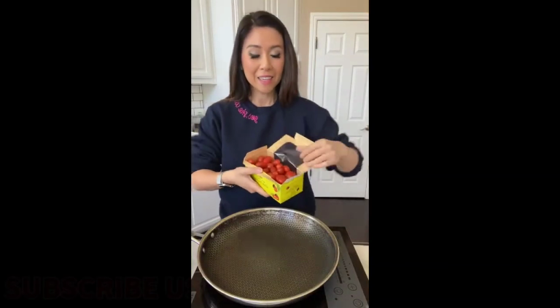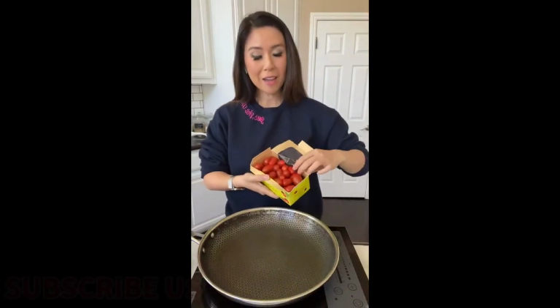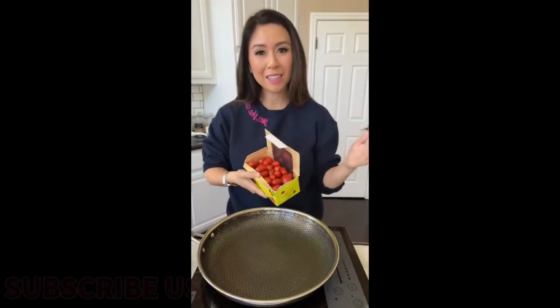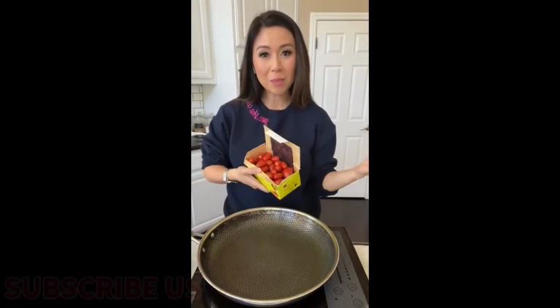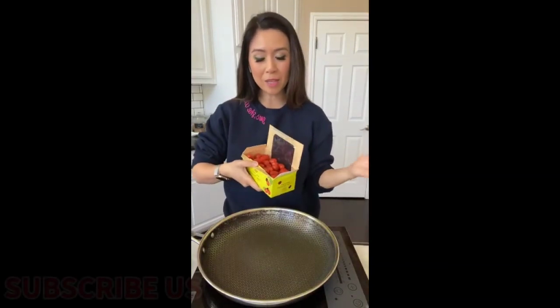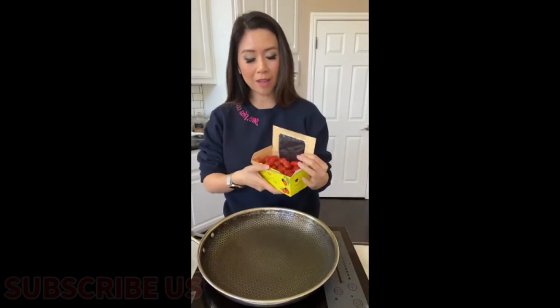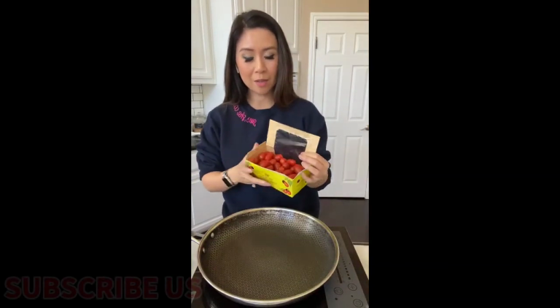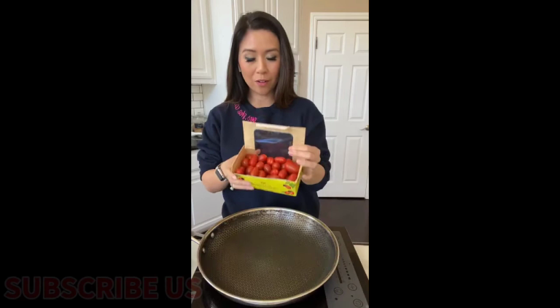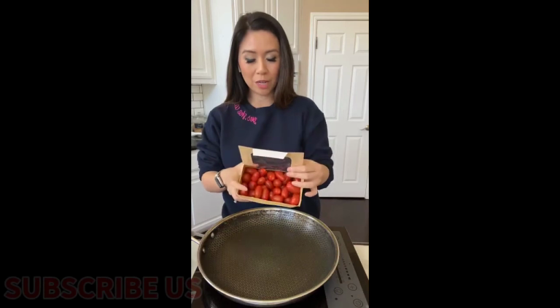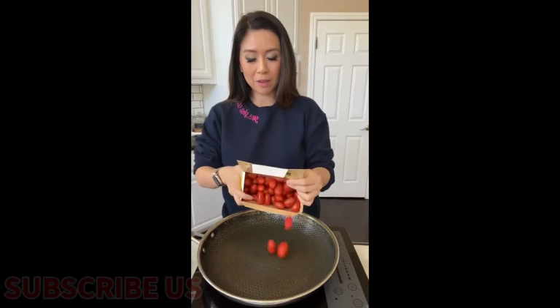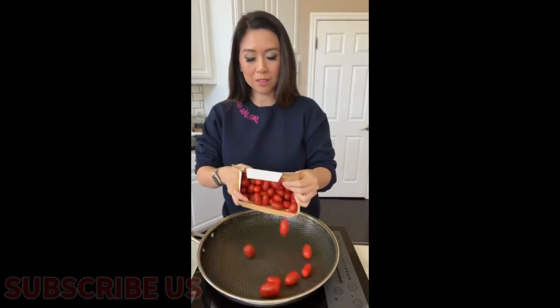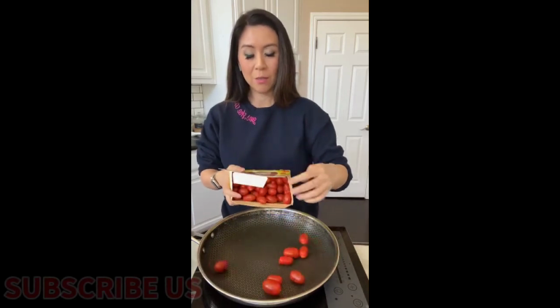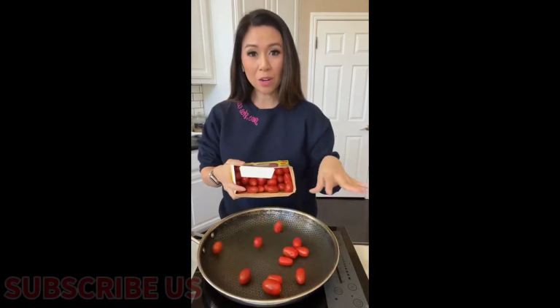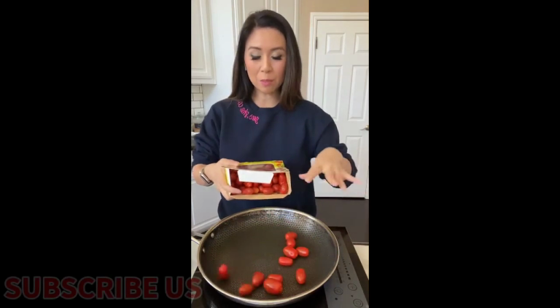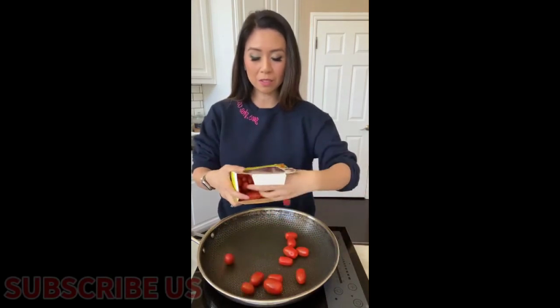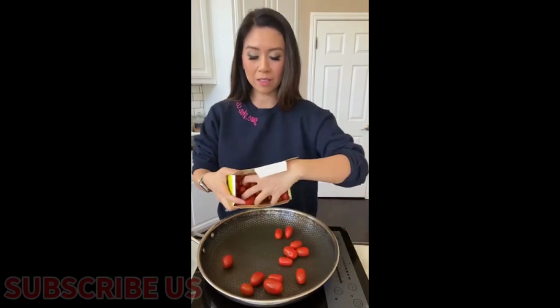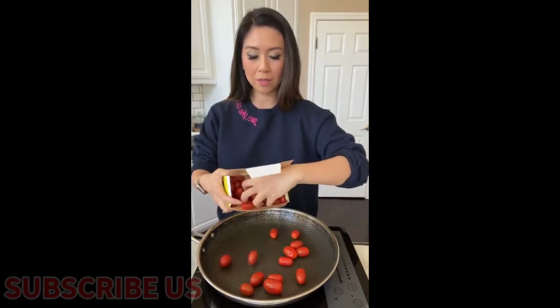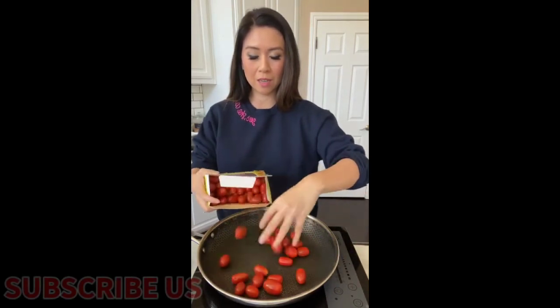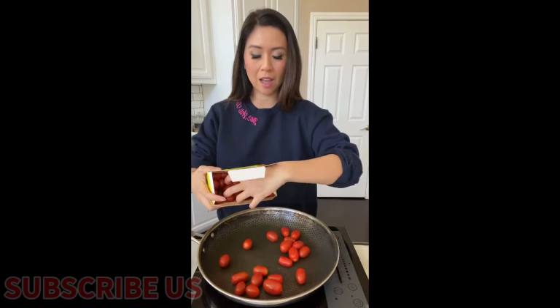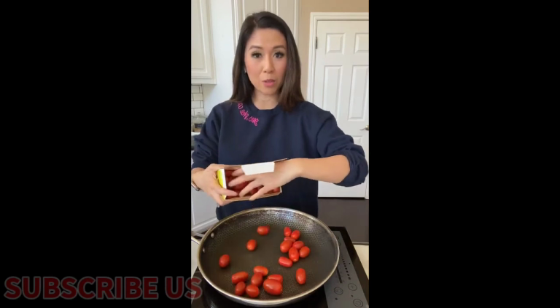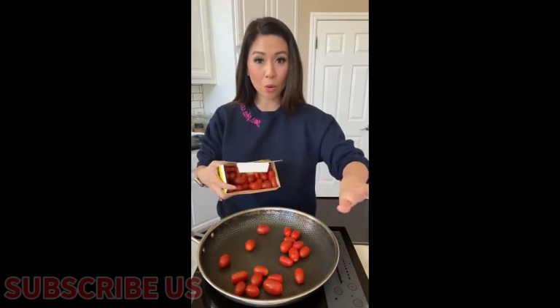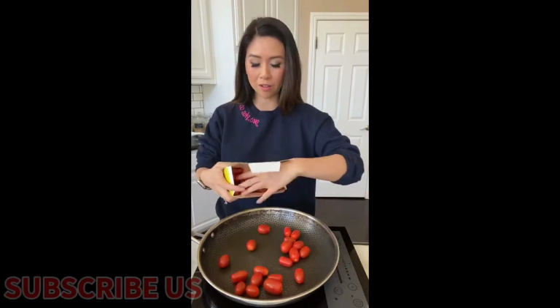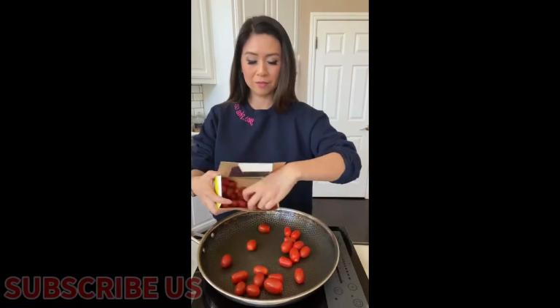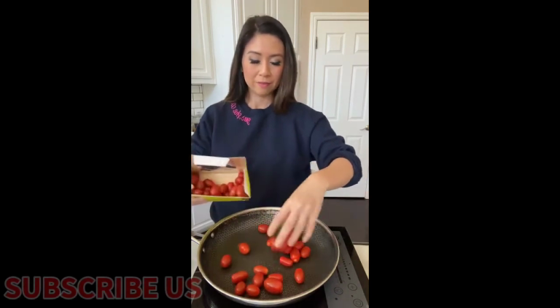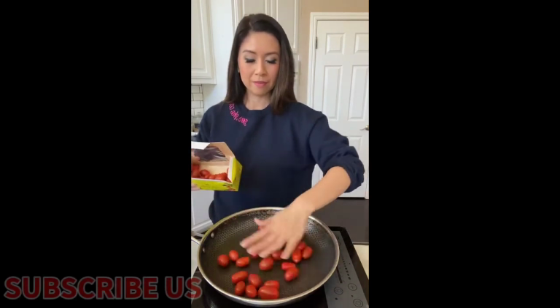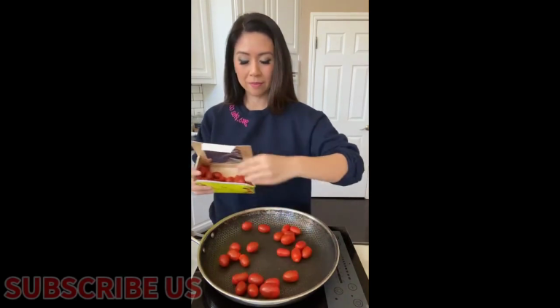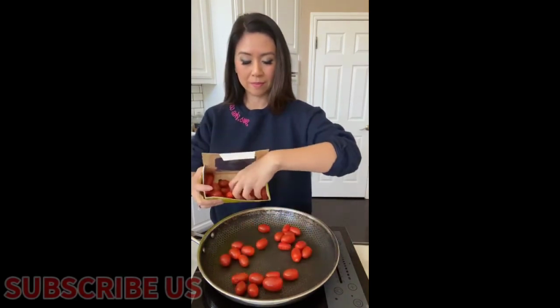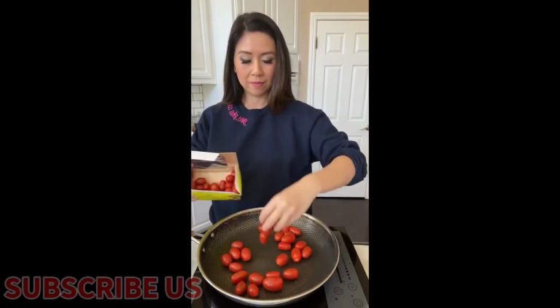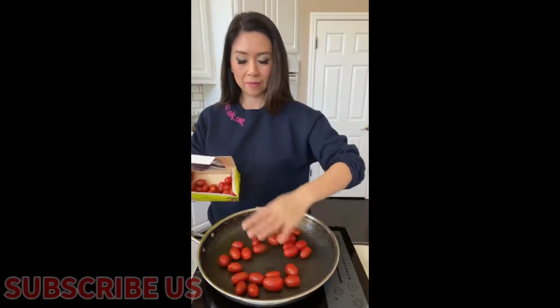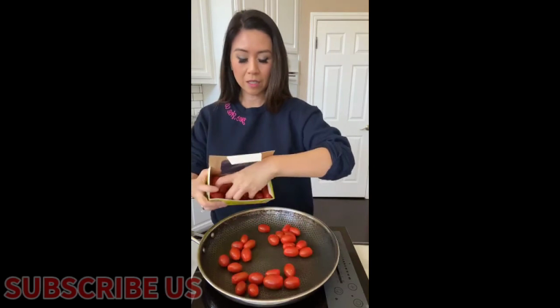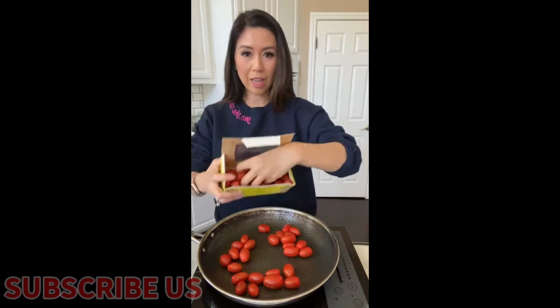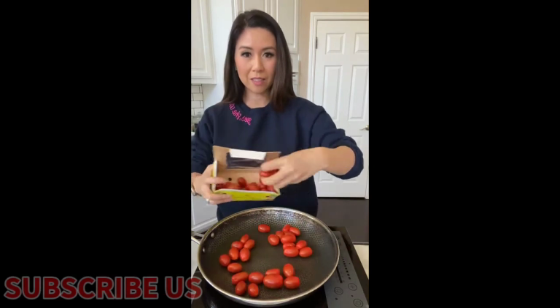Today I'm making a tomato basil pasta with fresh grape tomatoes. We're gonna start with just blistering the tomatoes in this hot pan with no oil. Let's do about half of this.